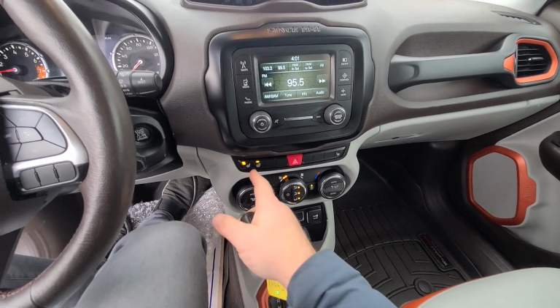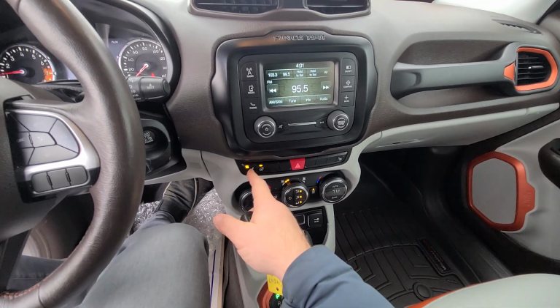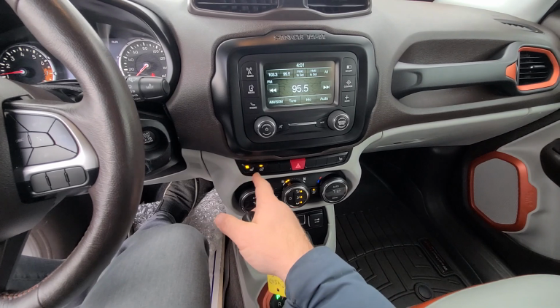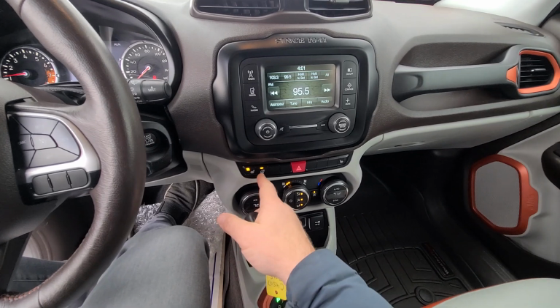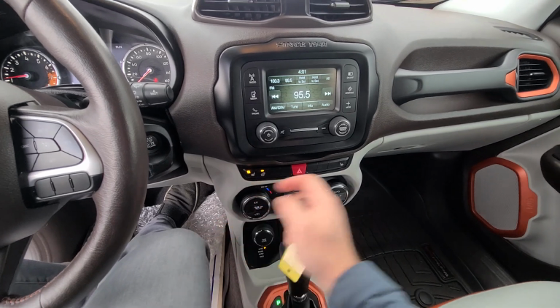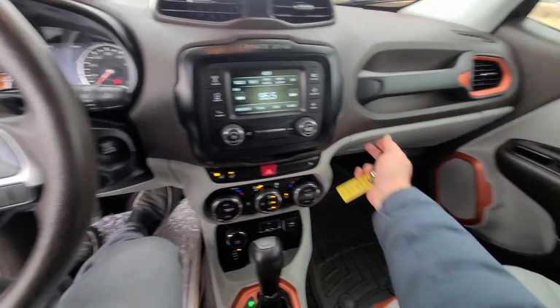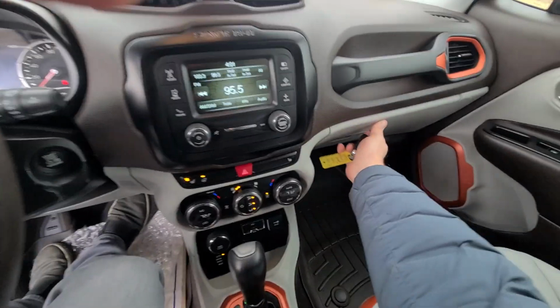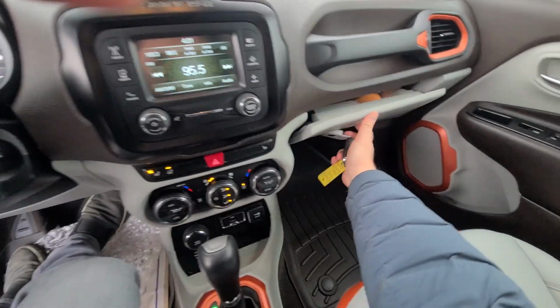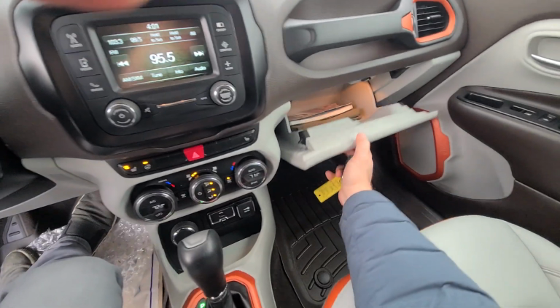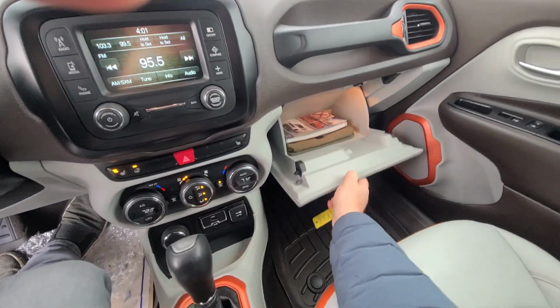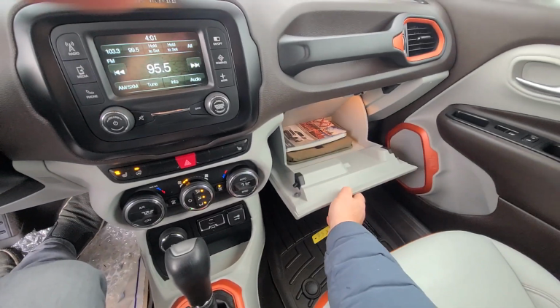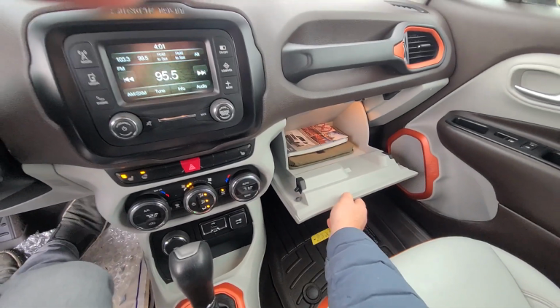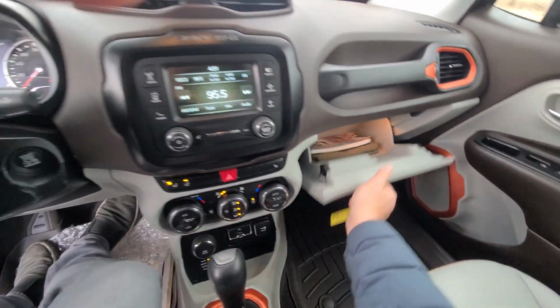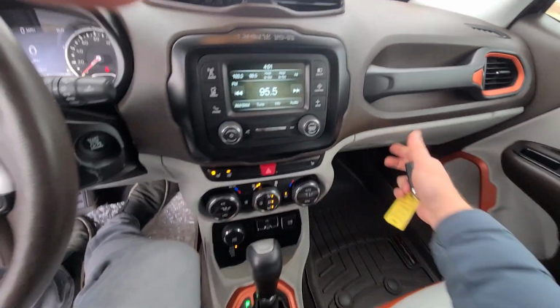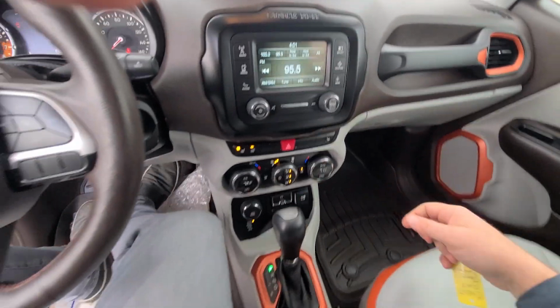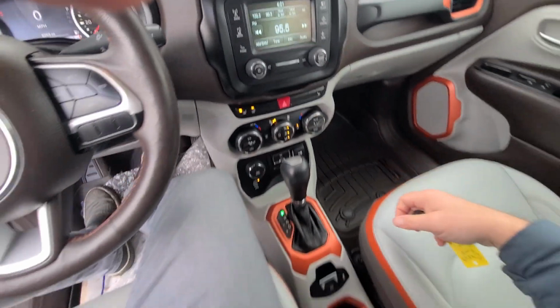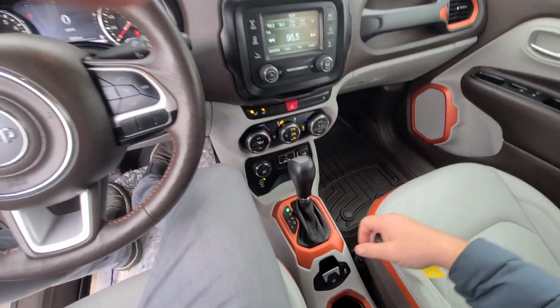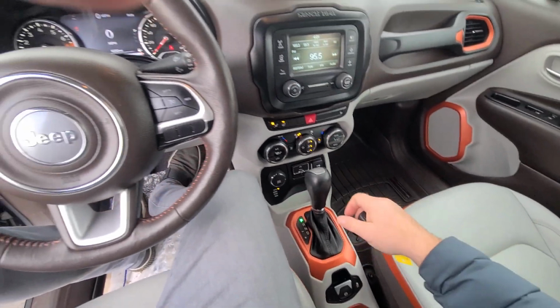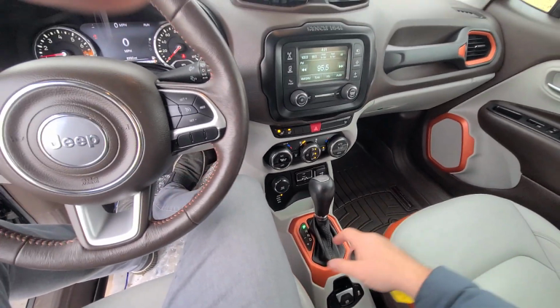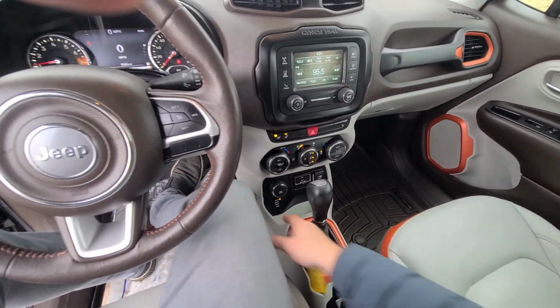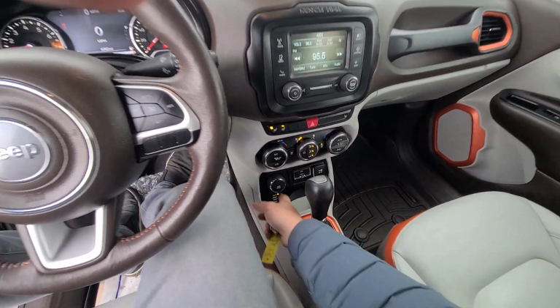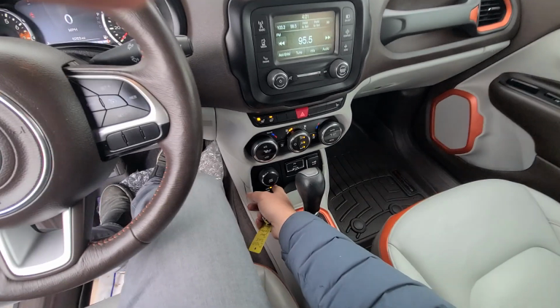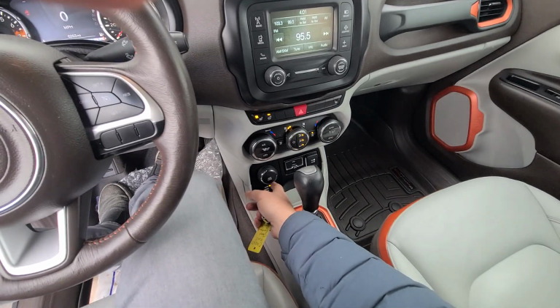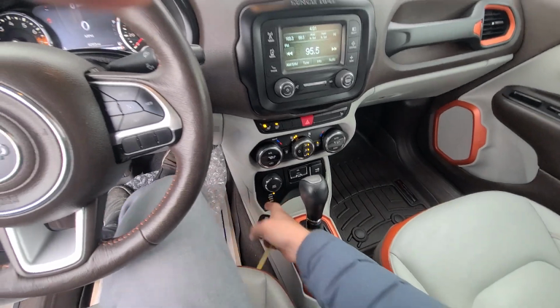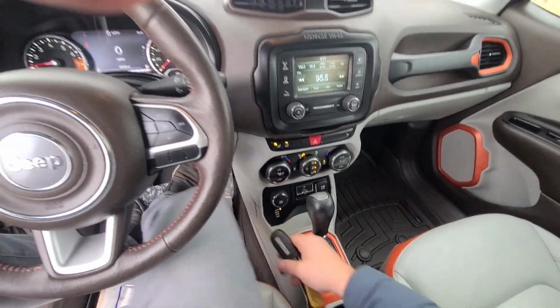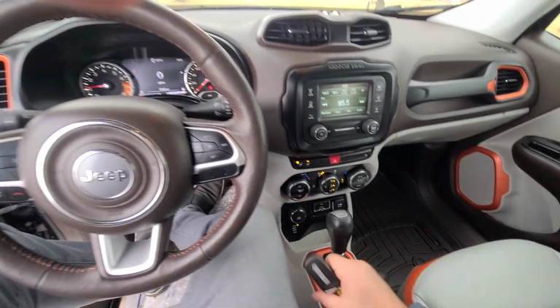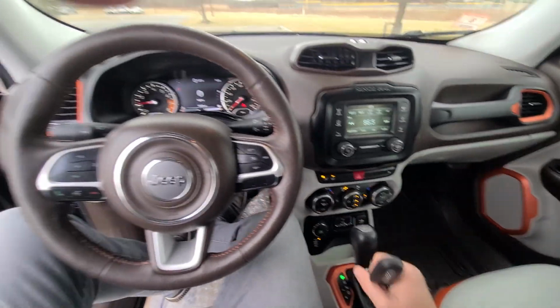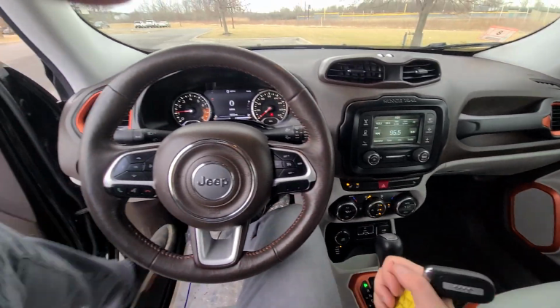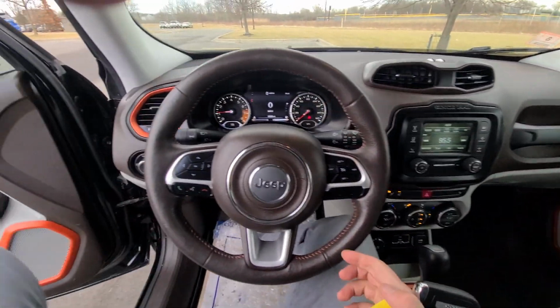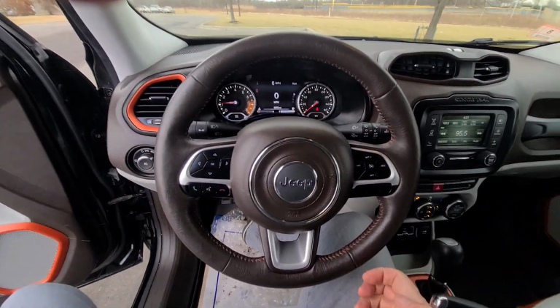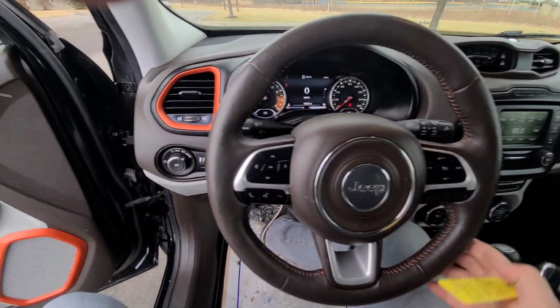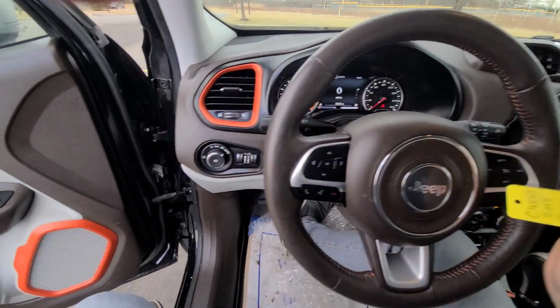Heated seats, heated steering wheel, manual is in there, park assist, terrain control. This is a fancy, fully-loaded version.